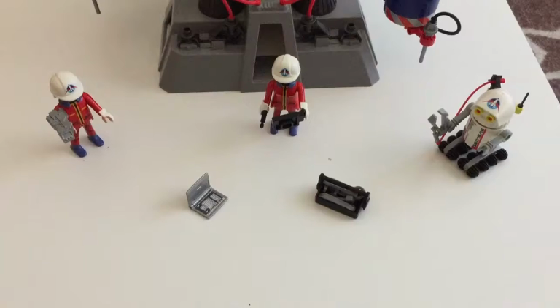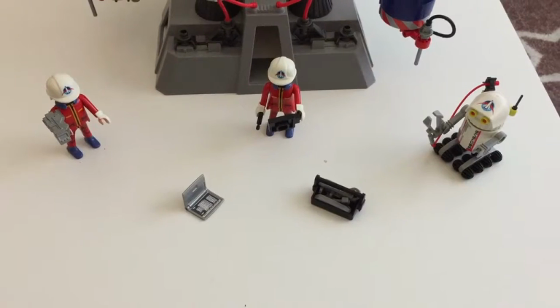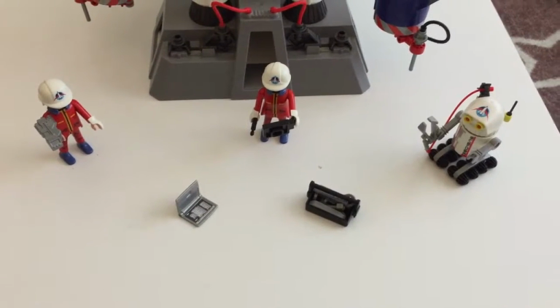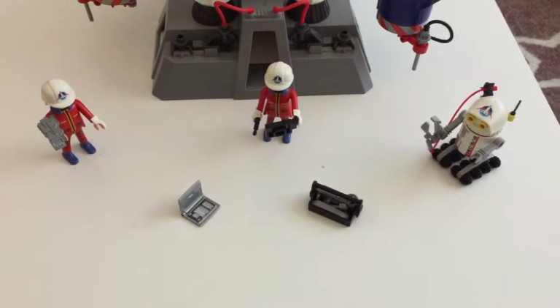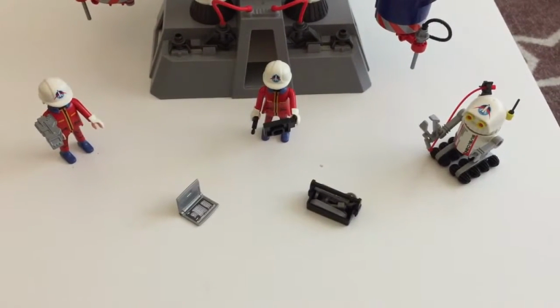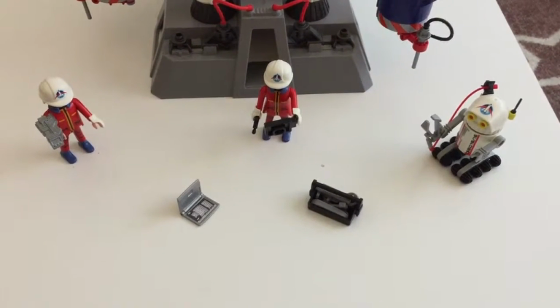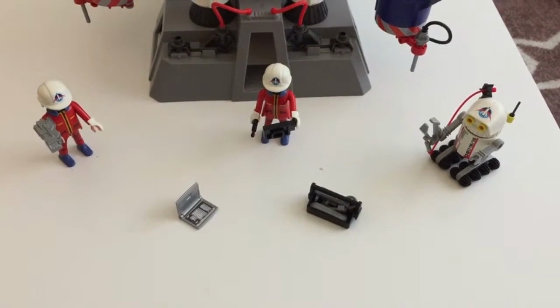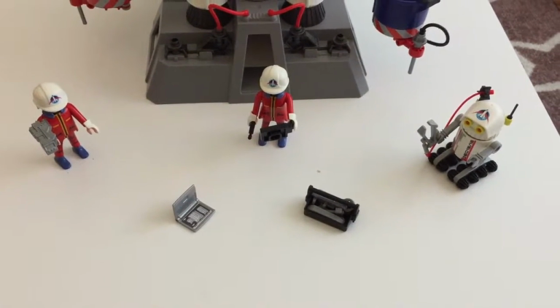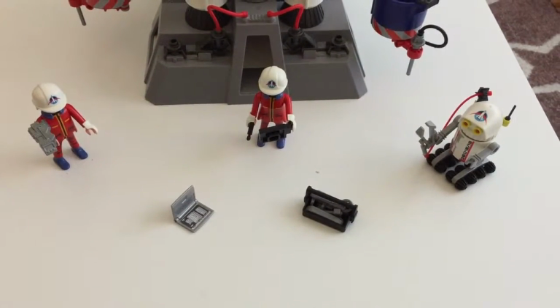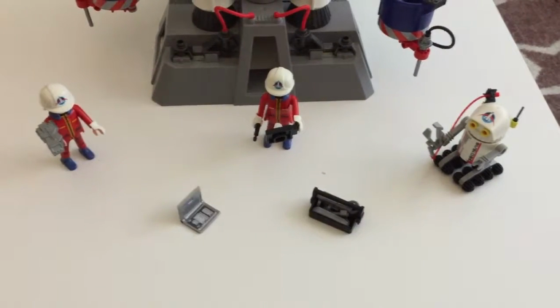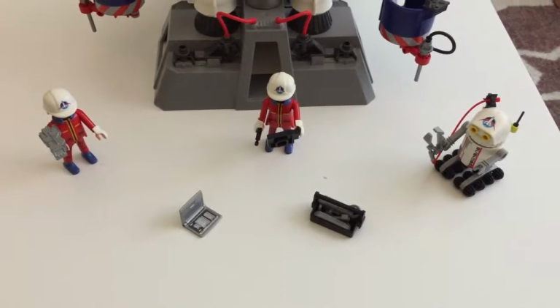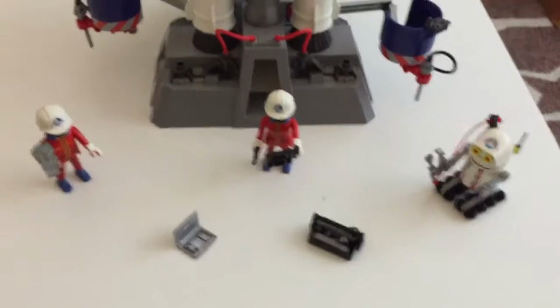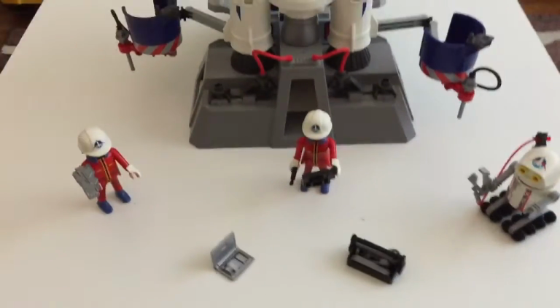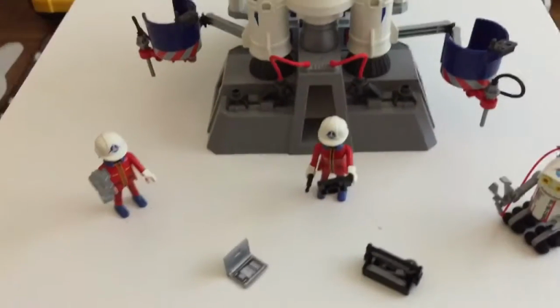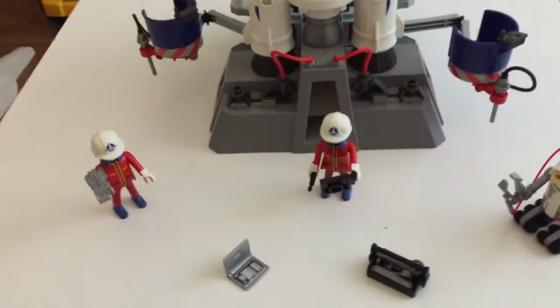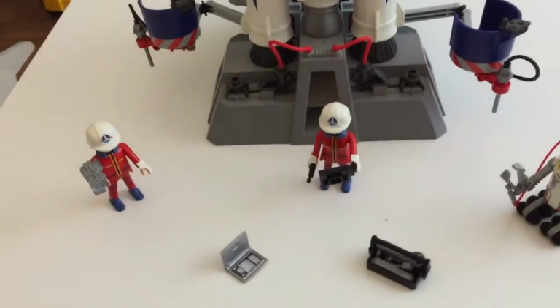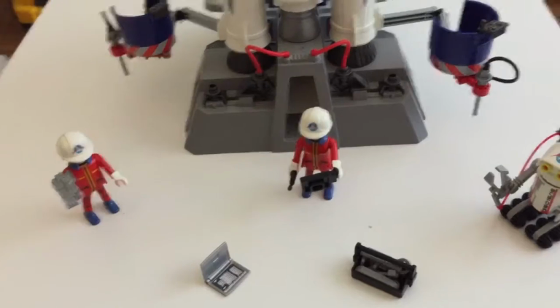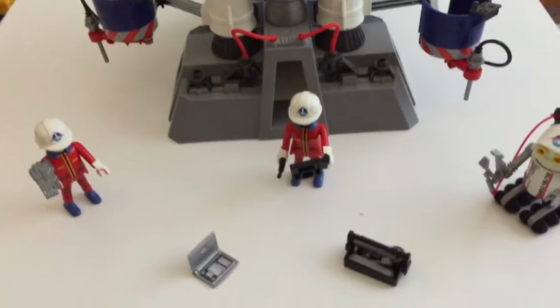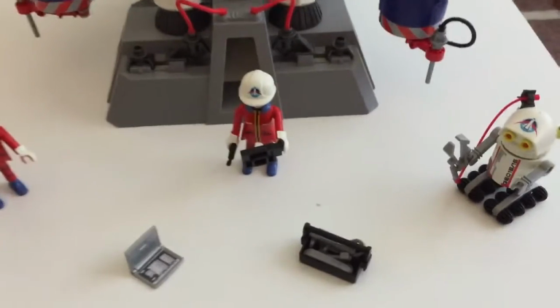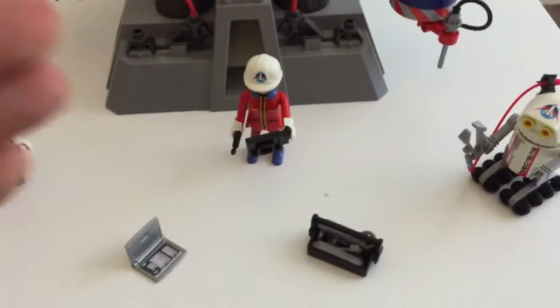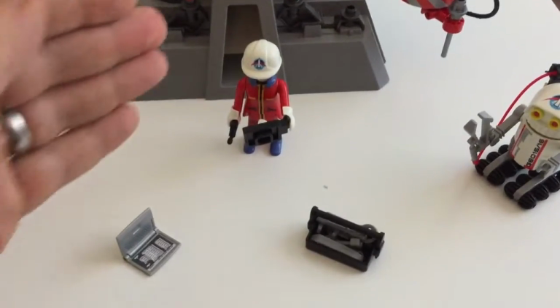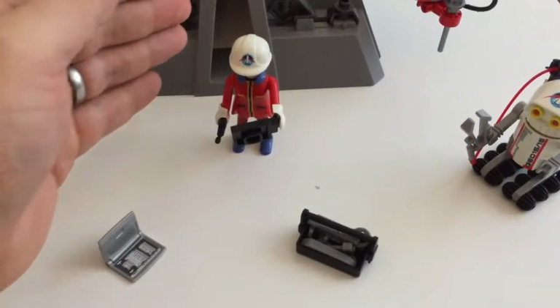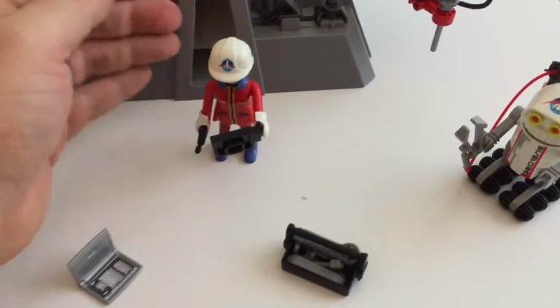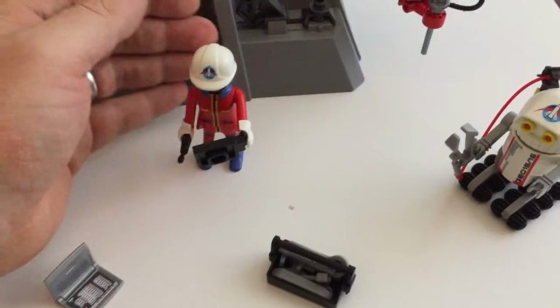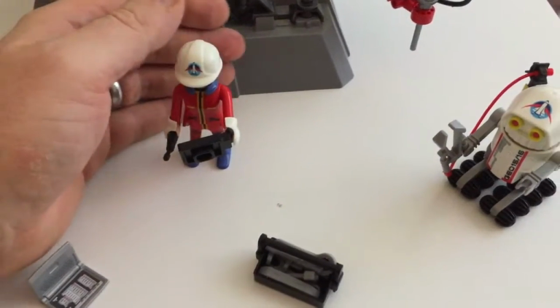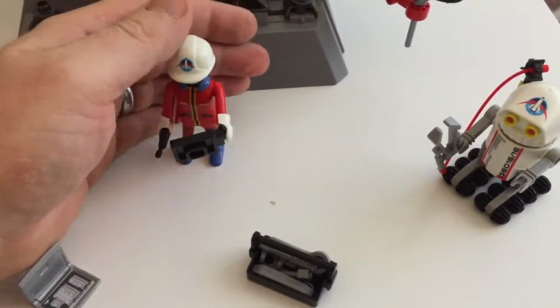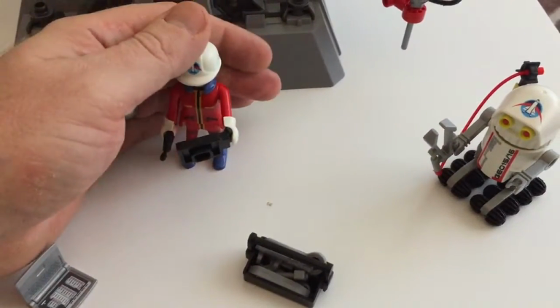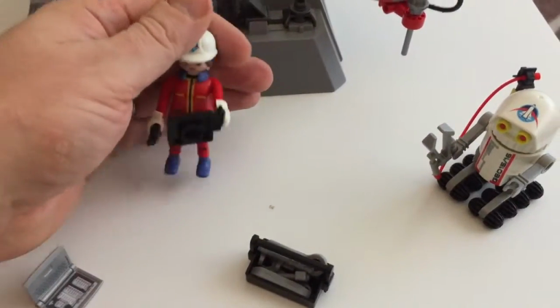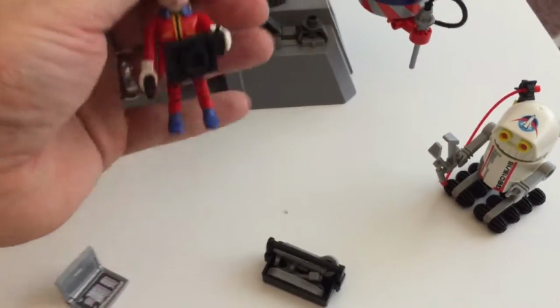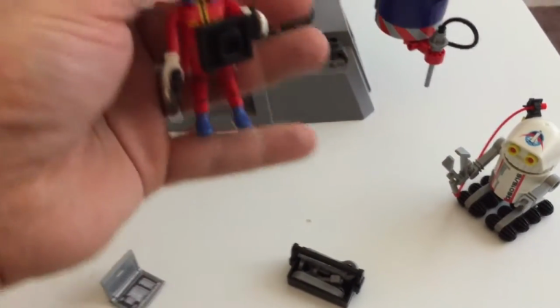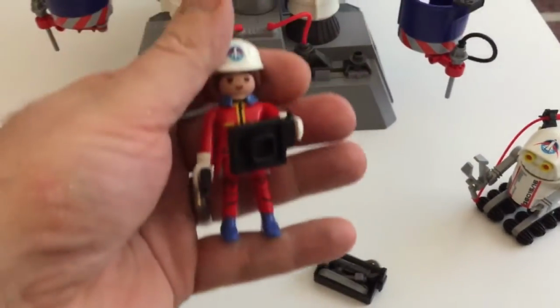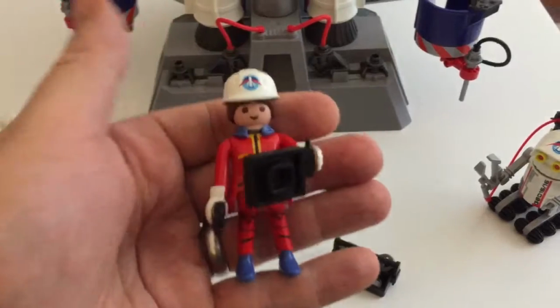The first thing we're going to look at here are the figures. The Epidemics Playmobil figures are of course world-renowned. They have that singular look.